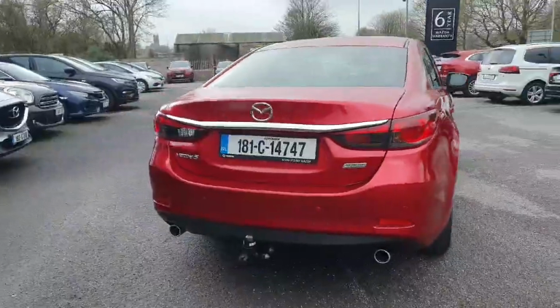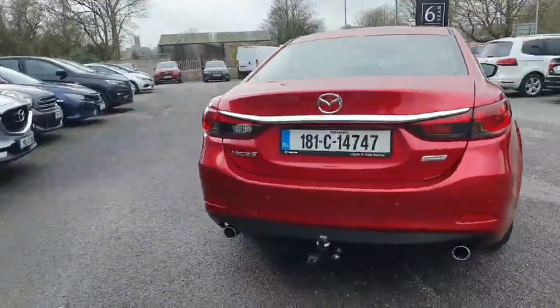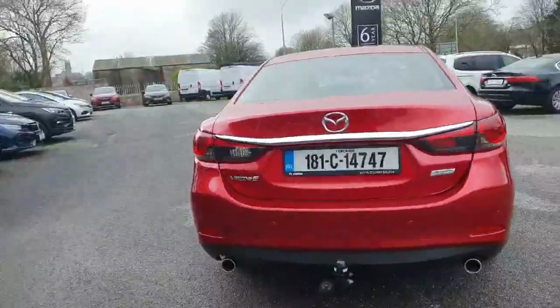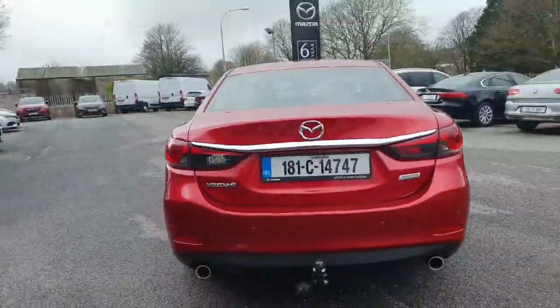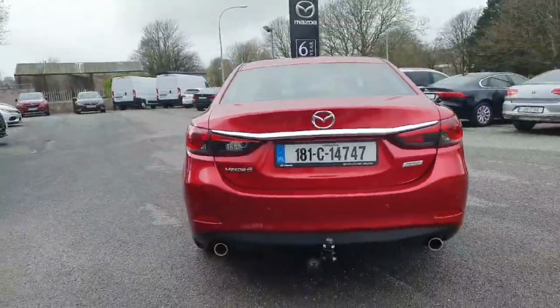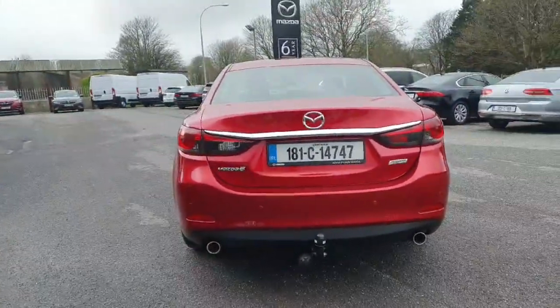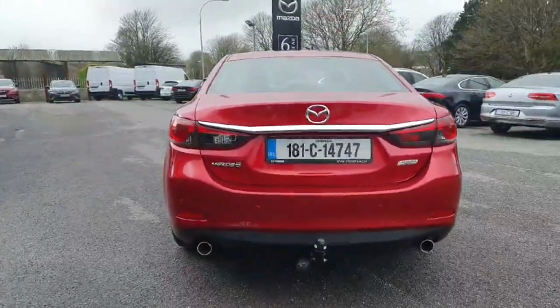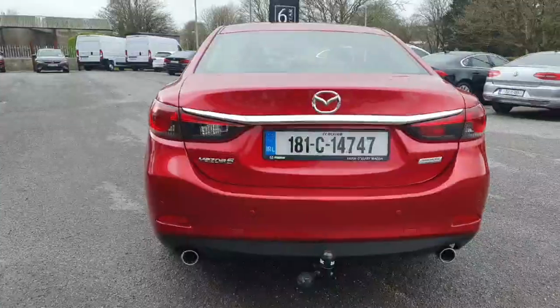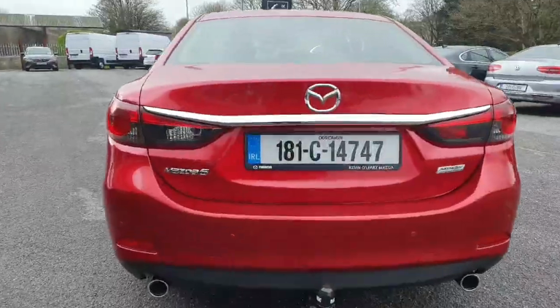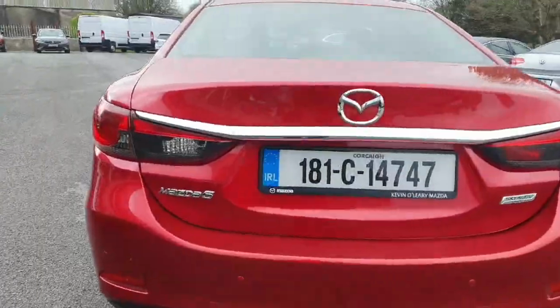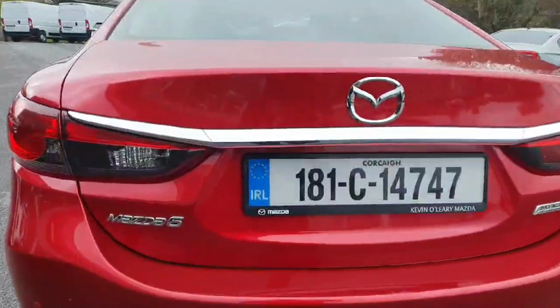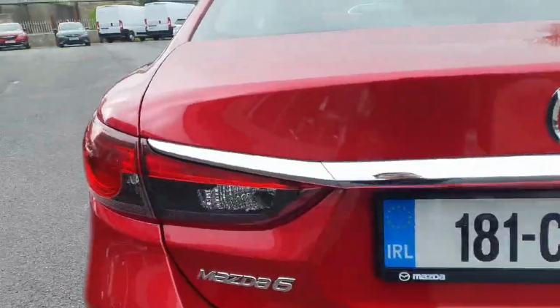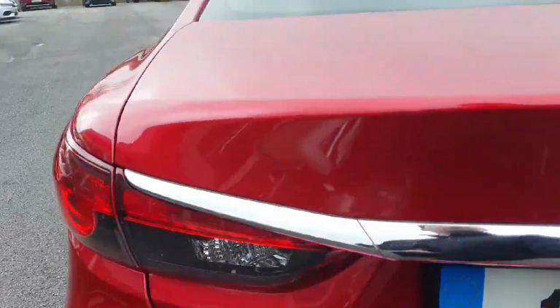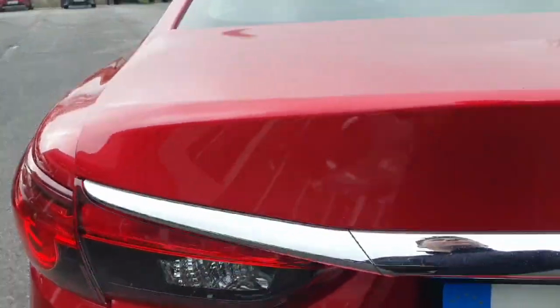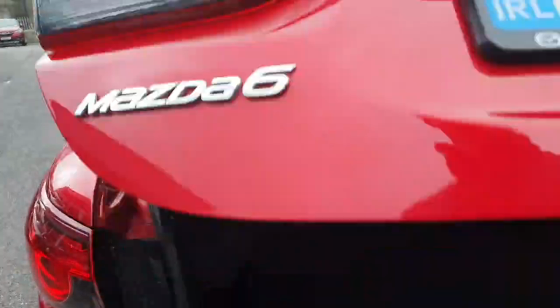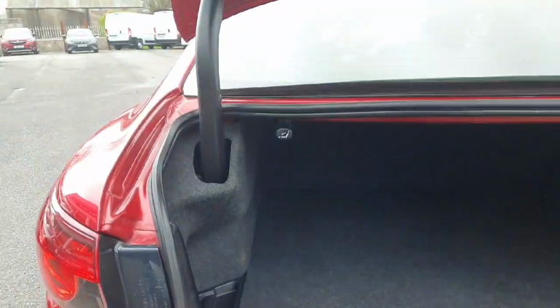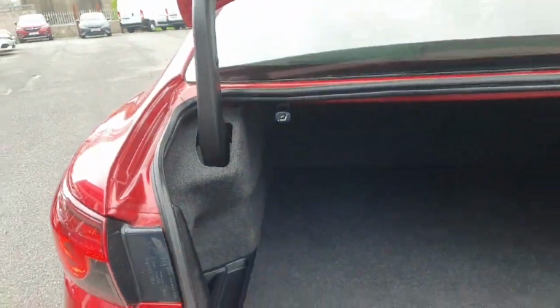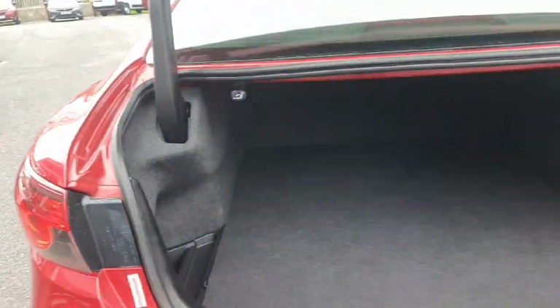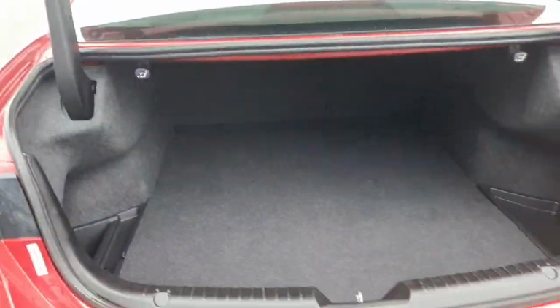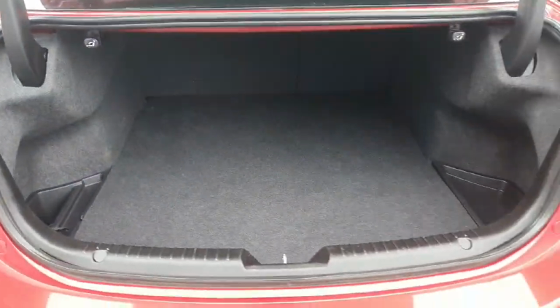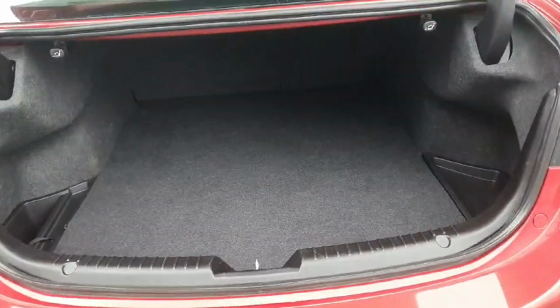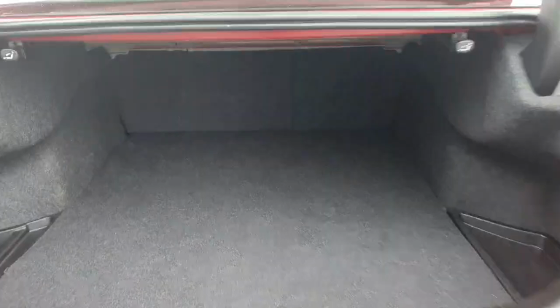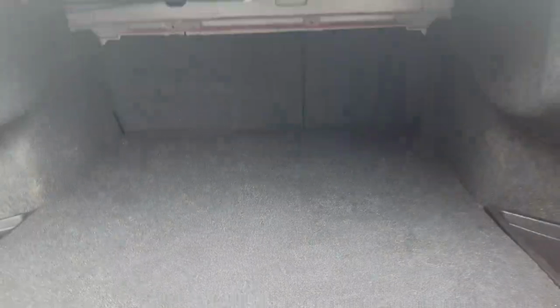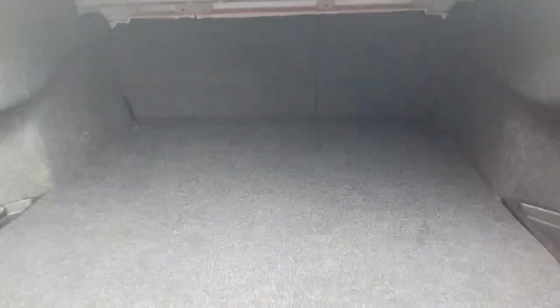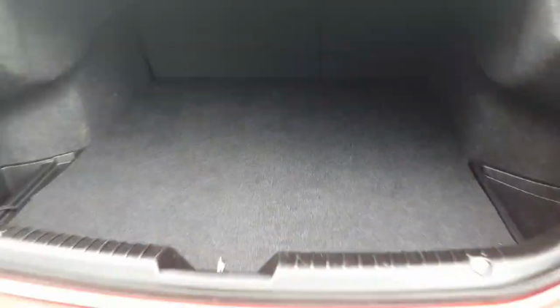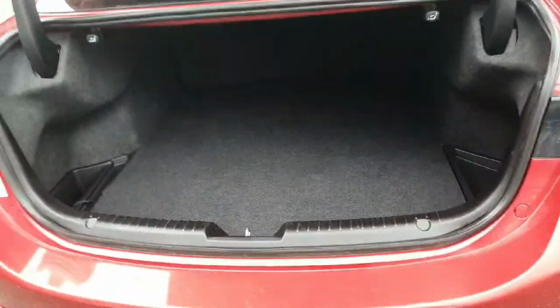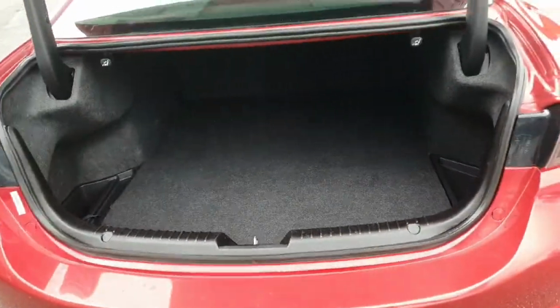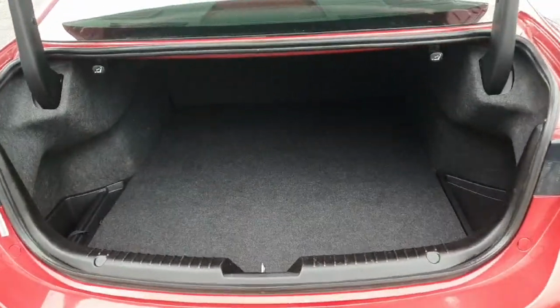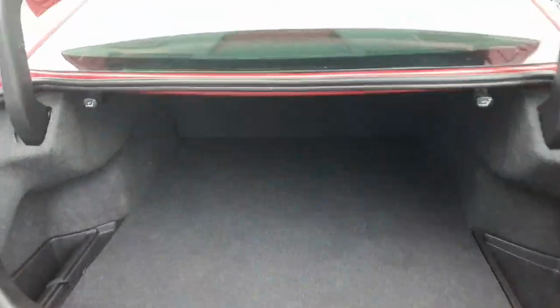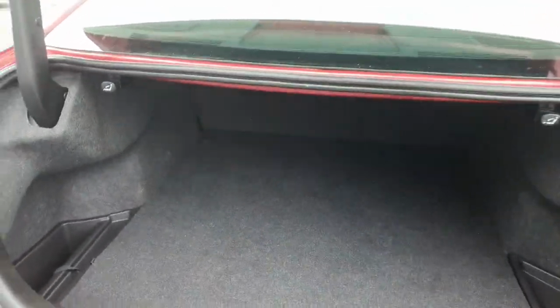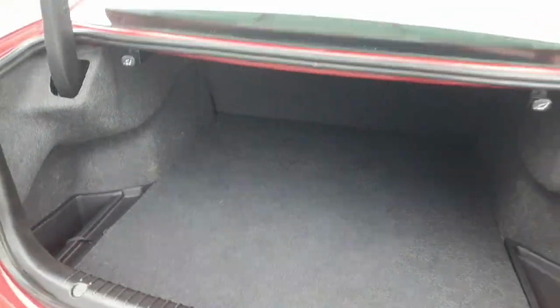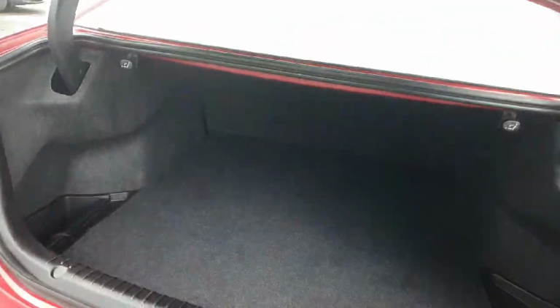Moving around to the back you have your parking sensors, front and rear. Popping open the boot — lovely spacious boot with the Mazda 6, loads of room back there and lovely easy access in and out.